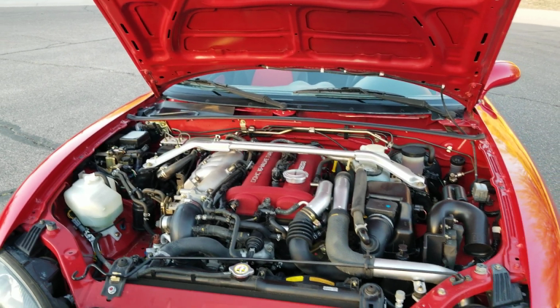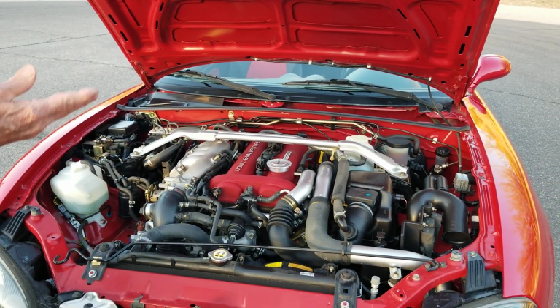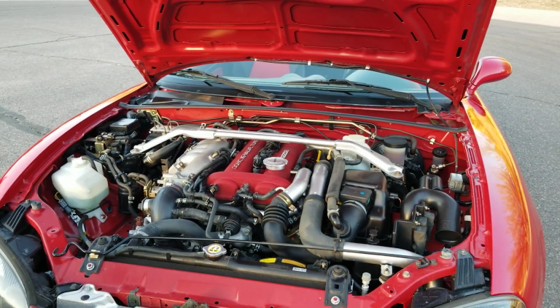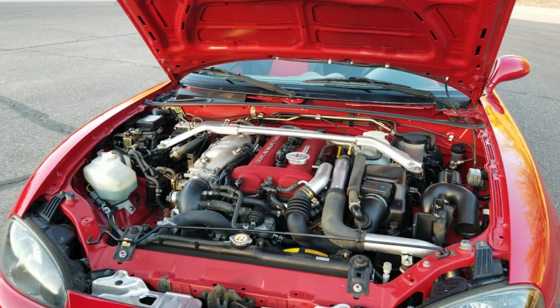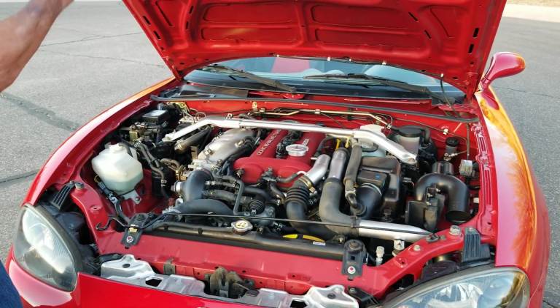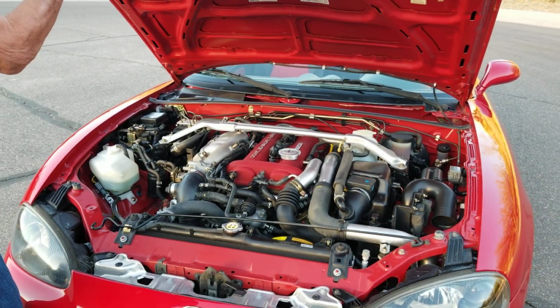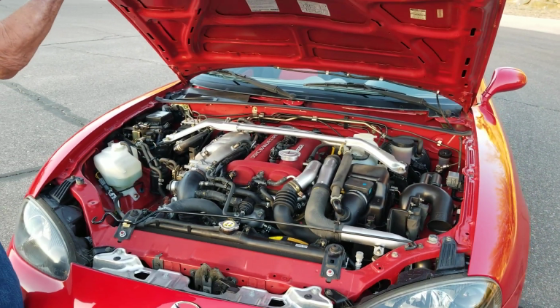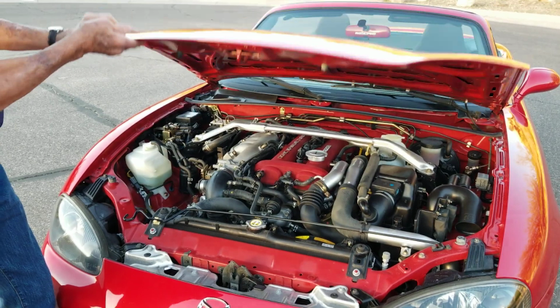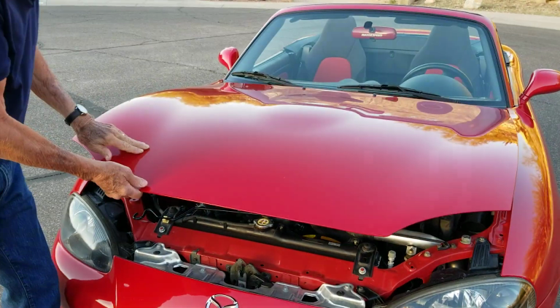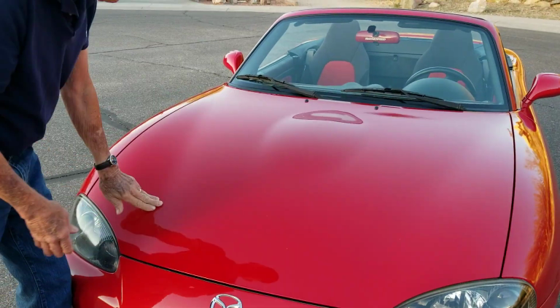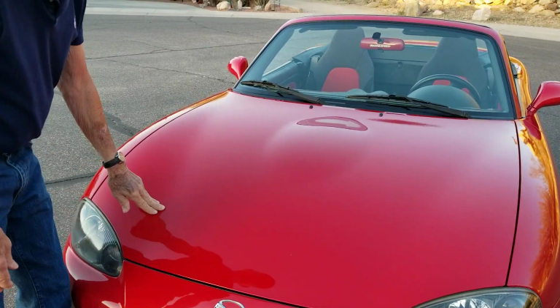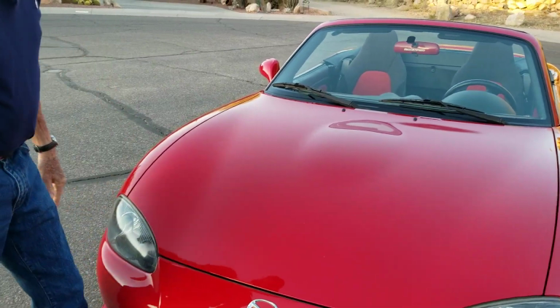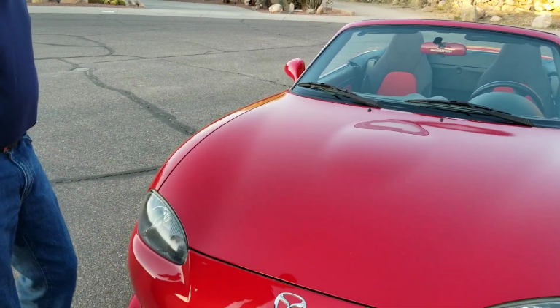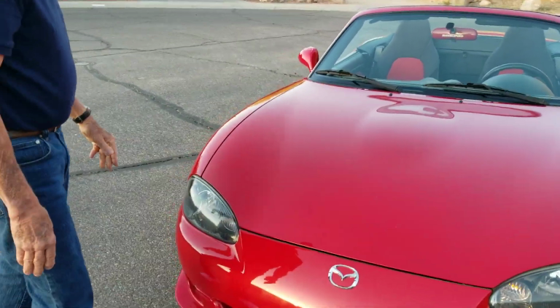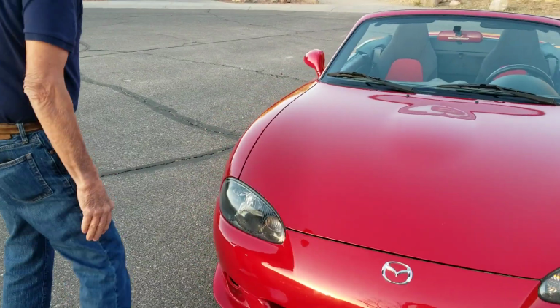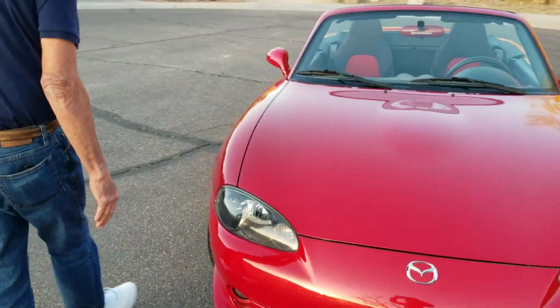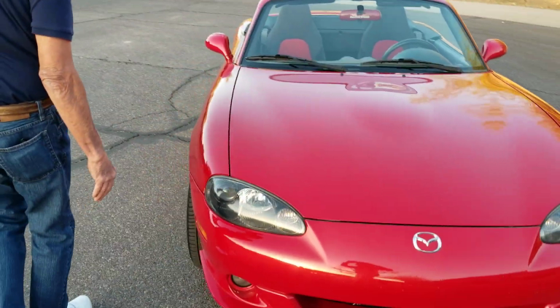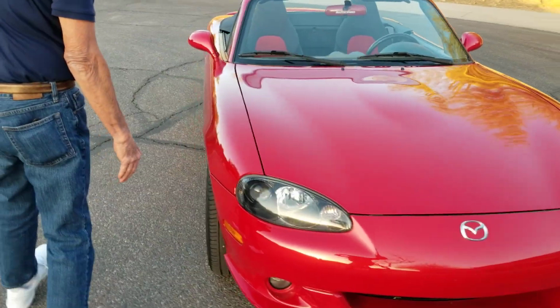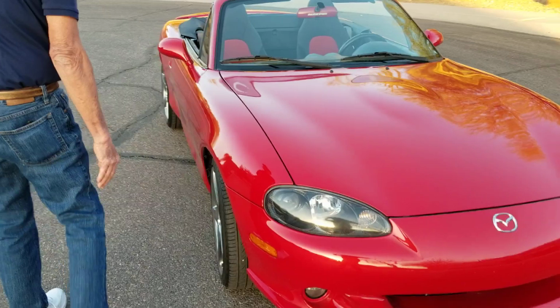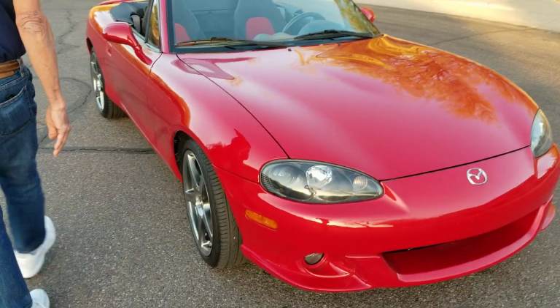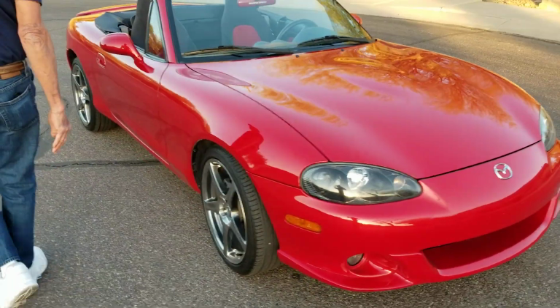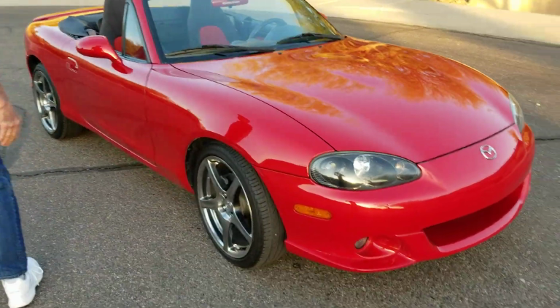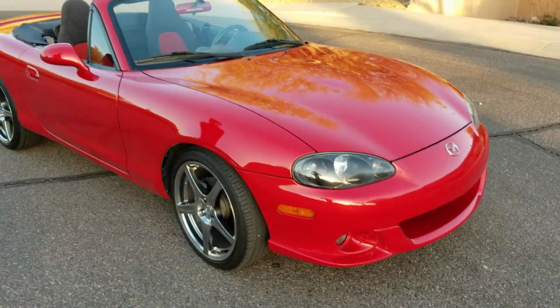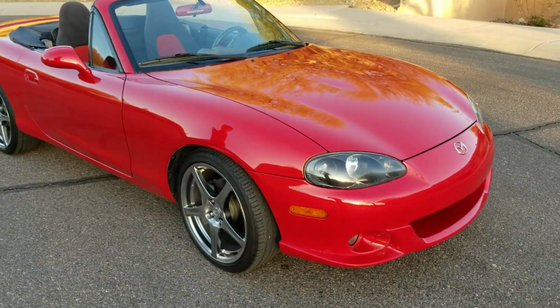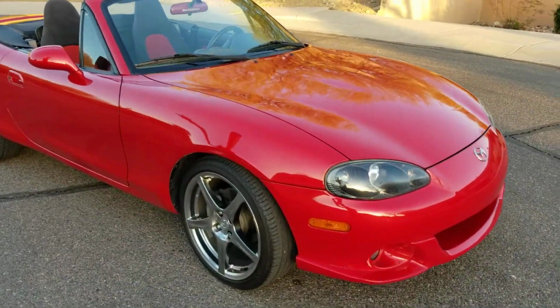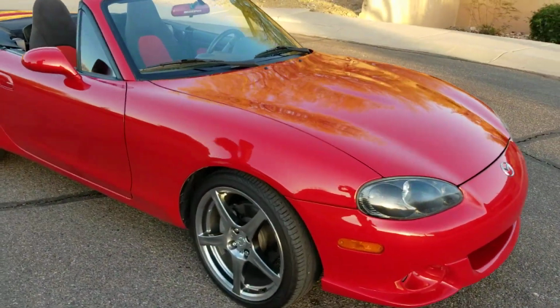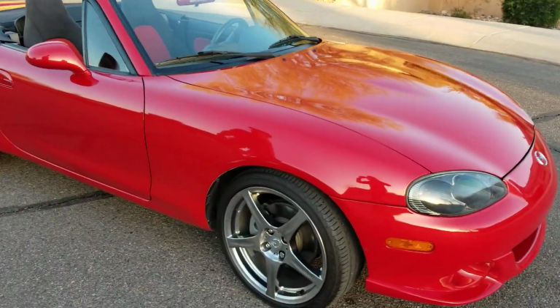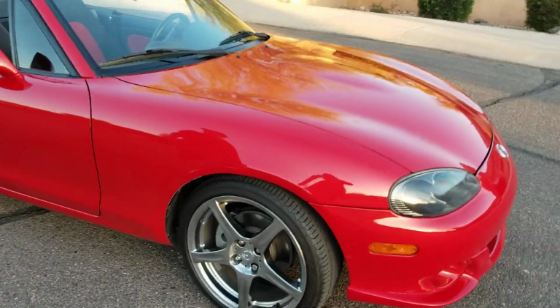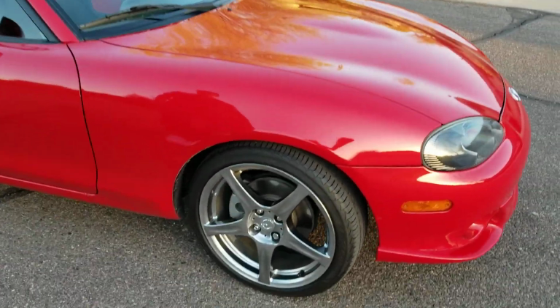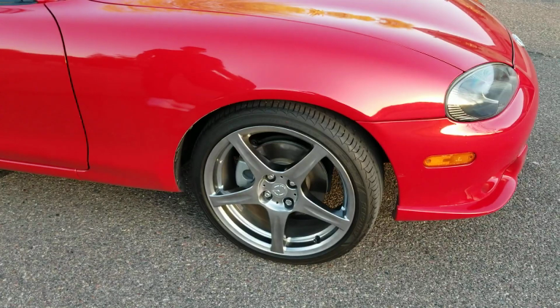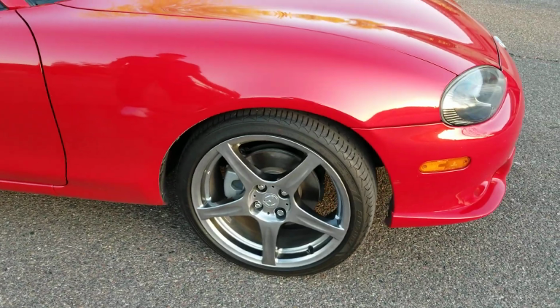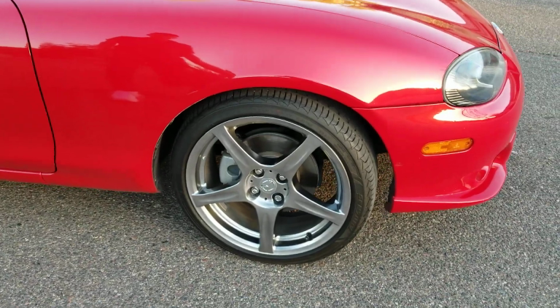Everything under here is compact, but it's put together well. This is really a low mileage car — it has about 7,200 miles on it. And as you can see, the body is virtually brand new.